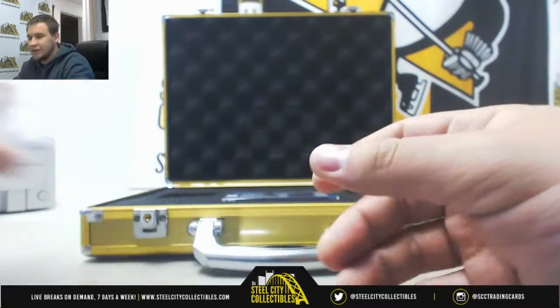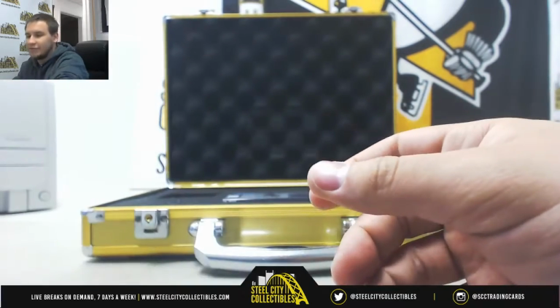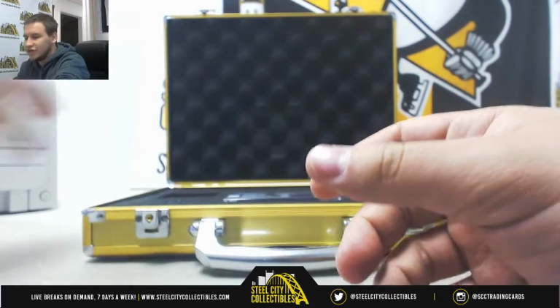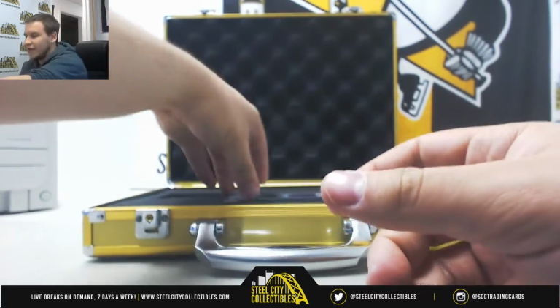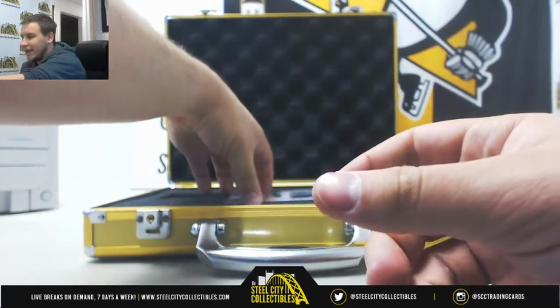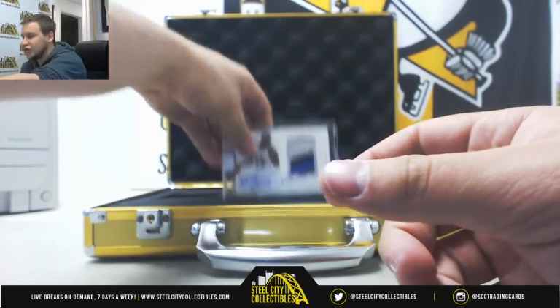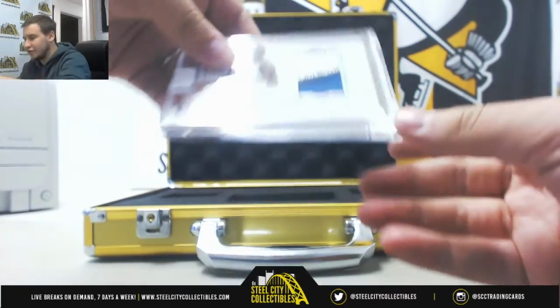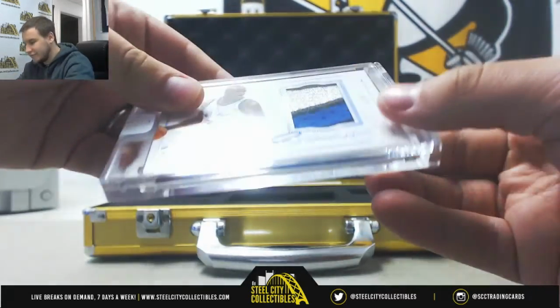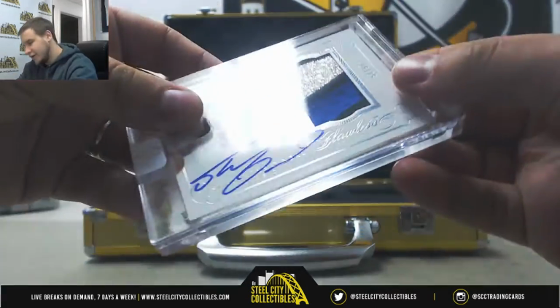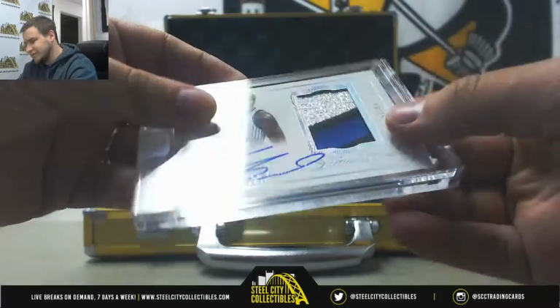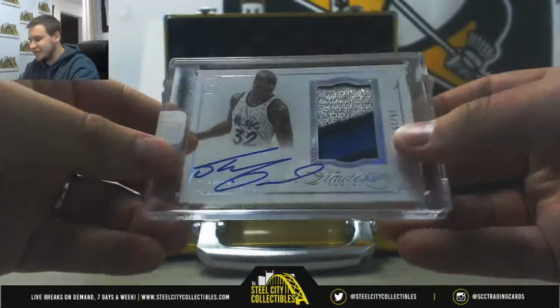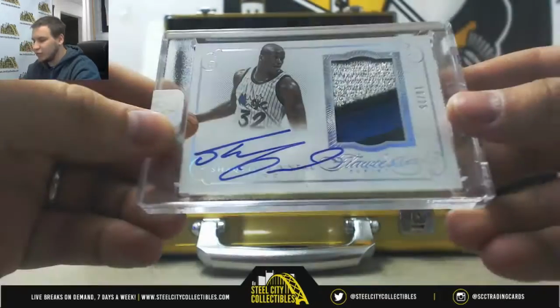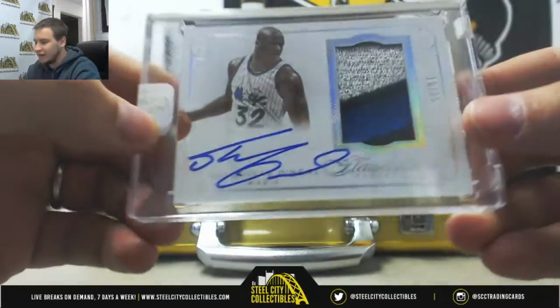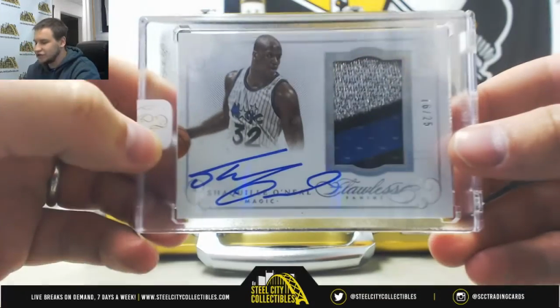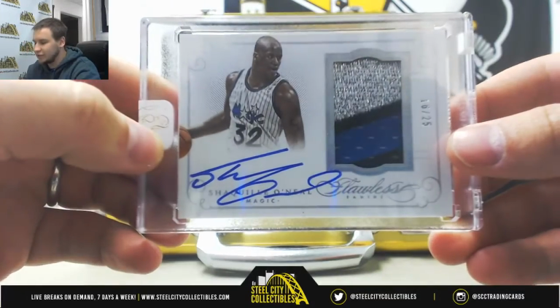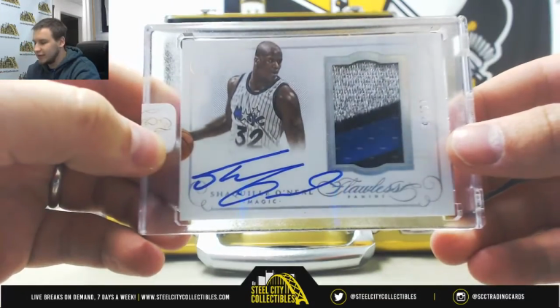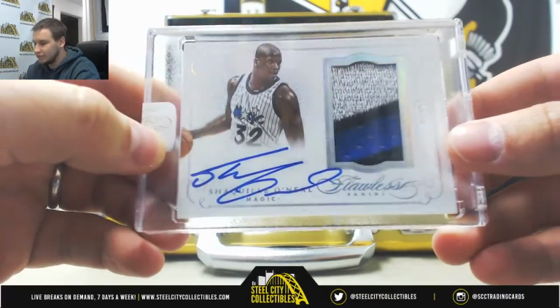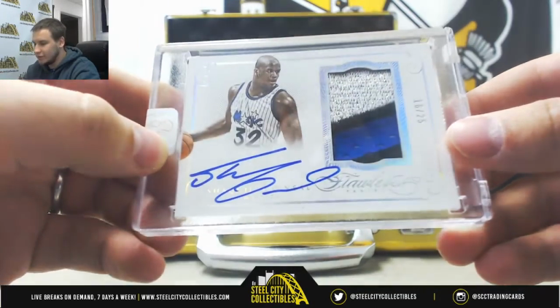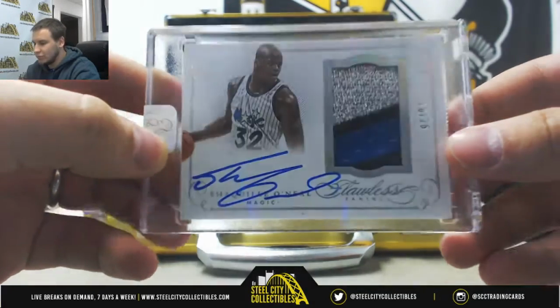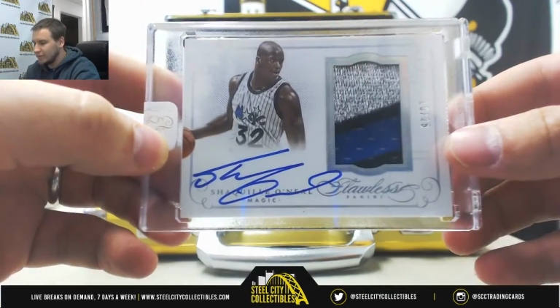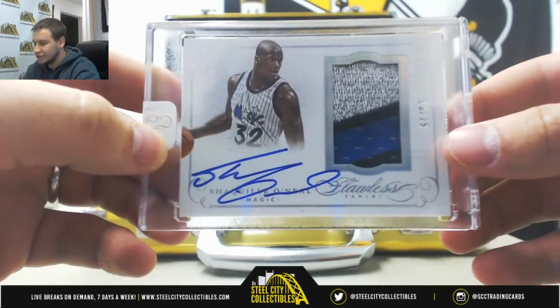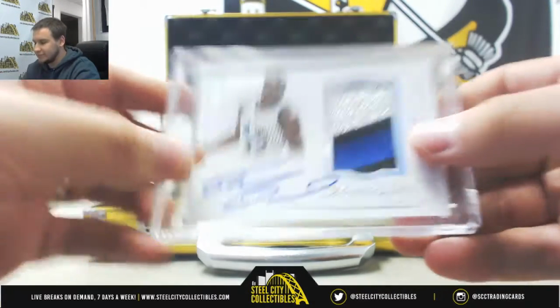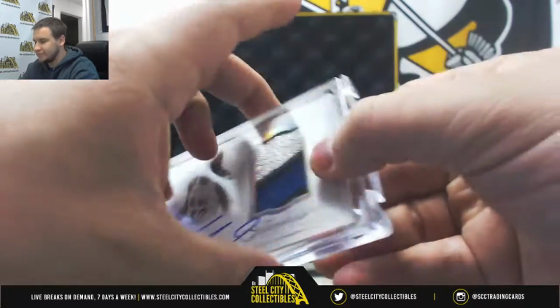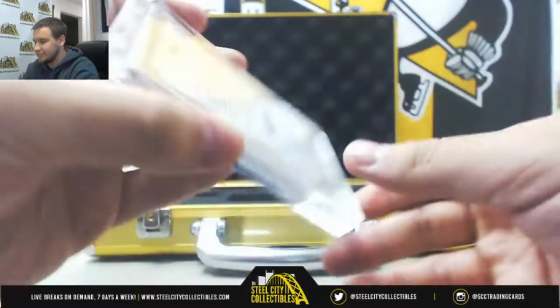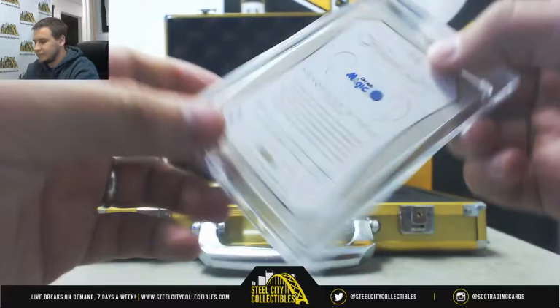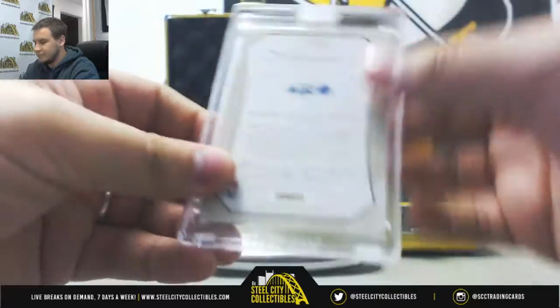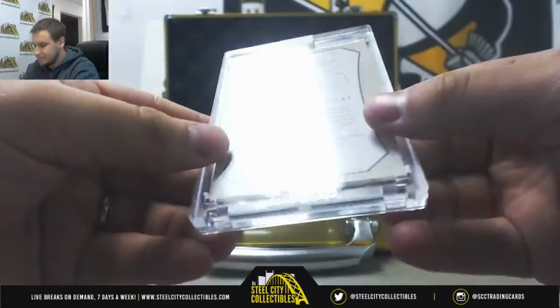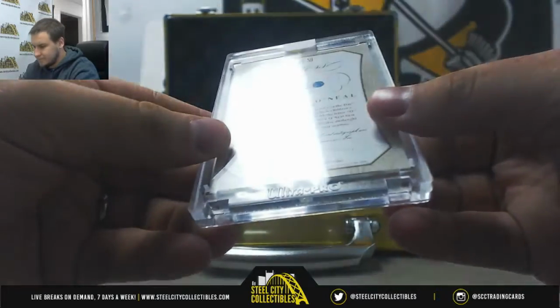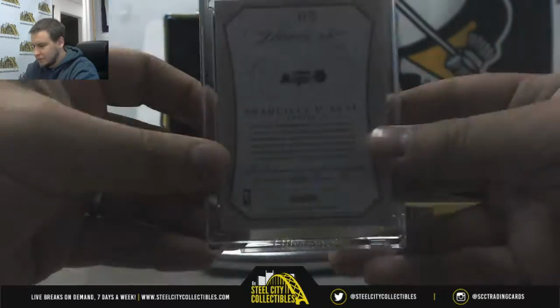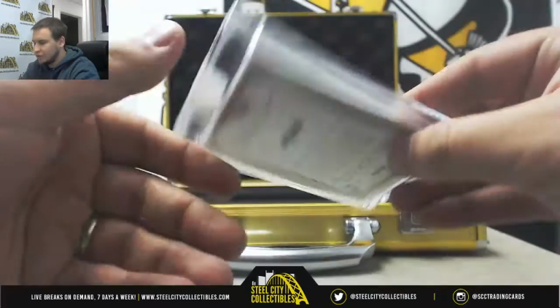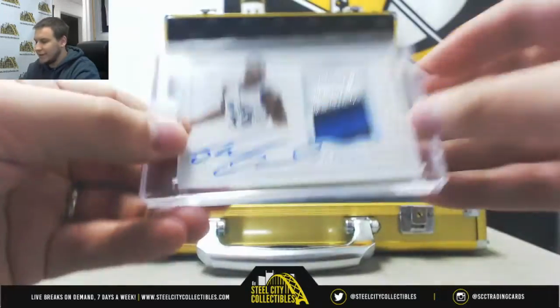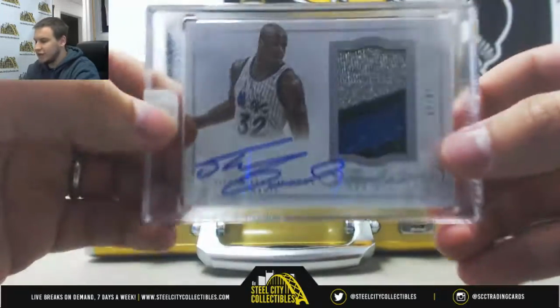And we'll finish it off with a Patch Autograph, numbered 16 of 25, Shaquille O'Neal for the Magic — Beam Worn Patch Auto.